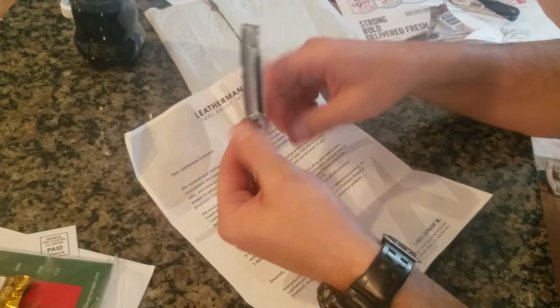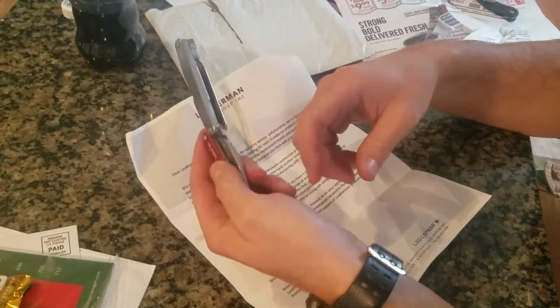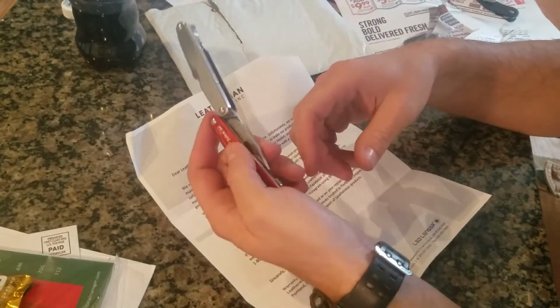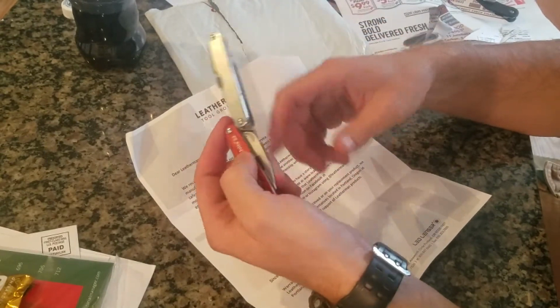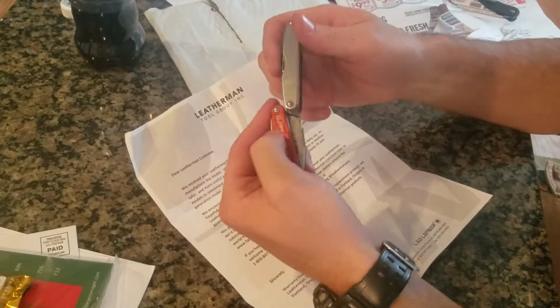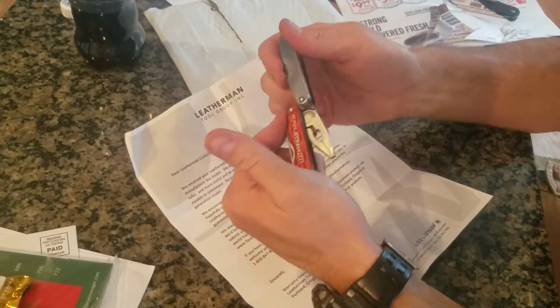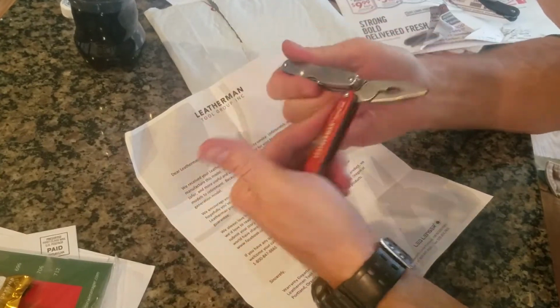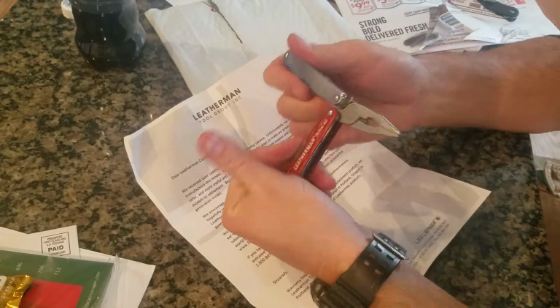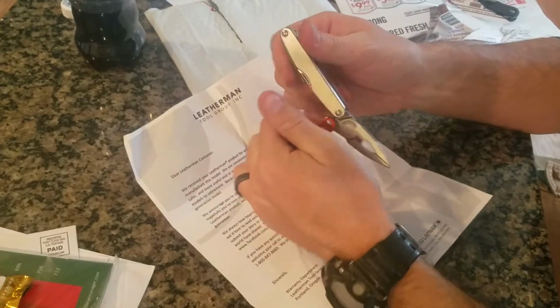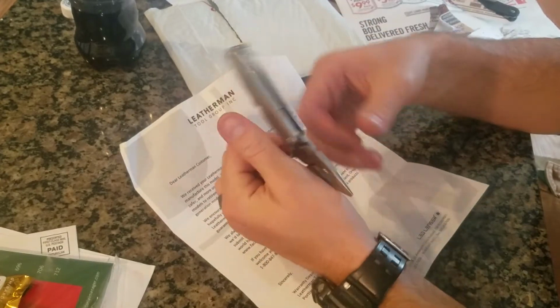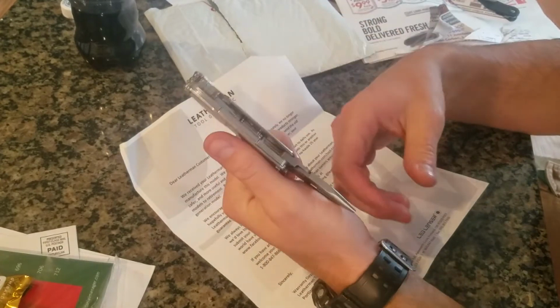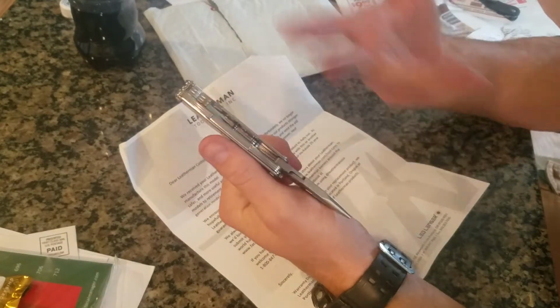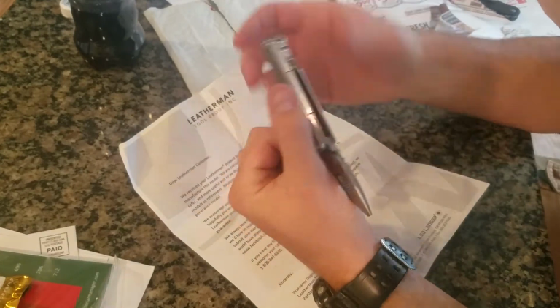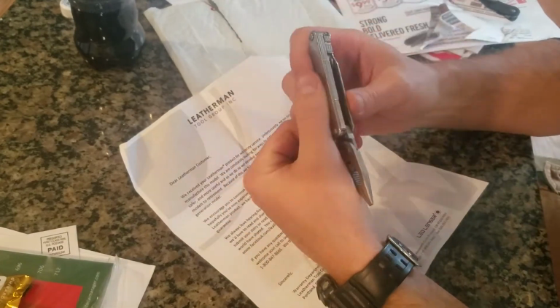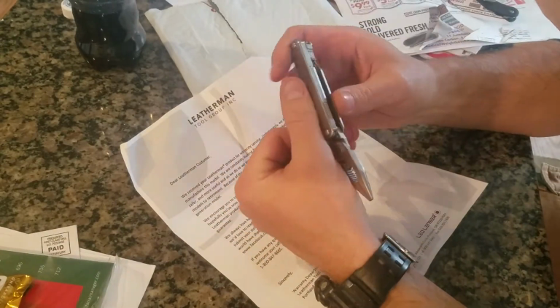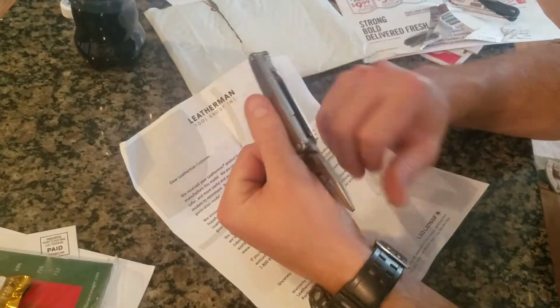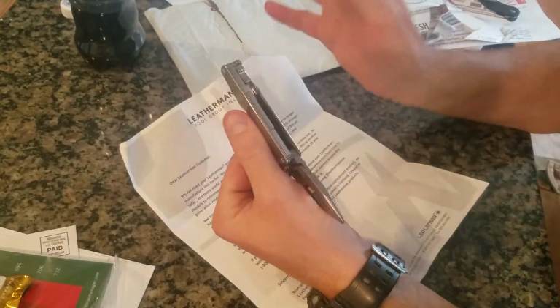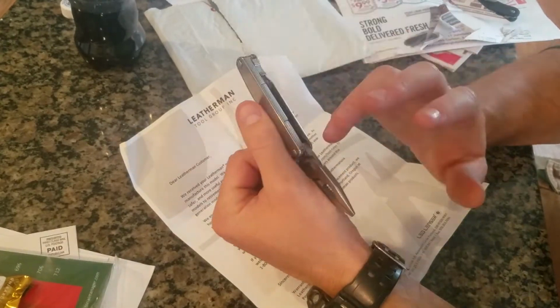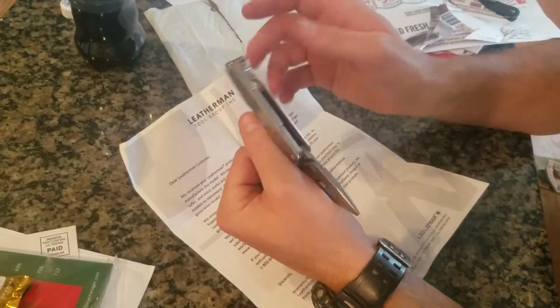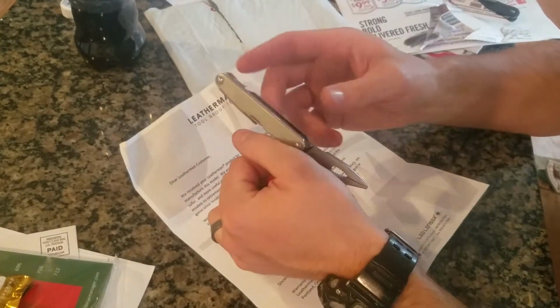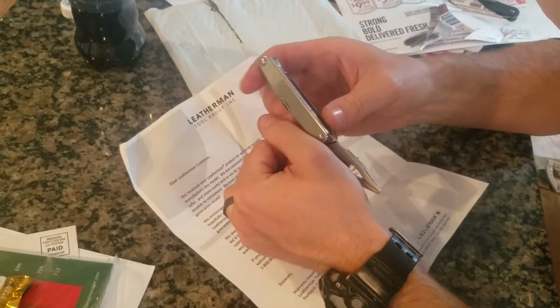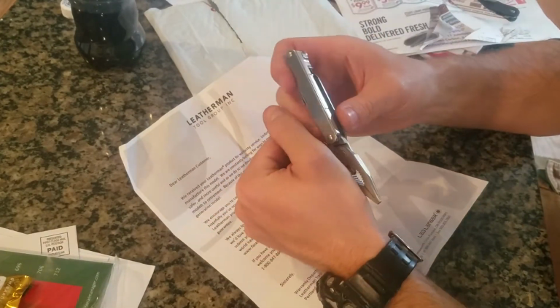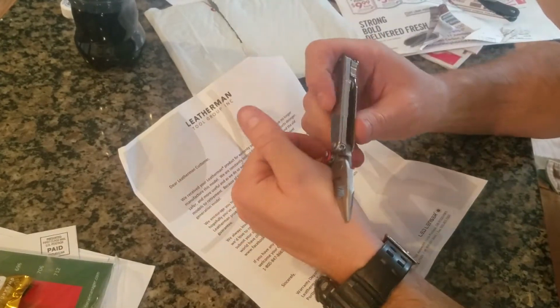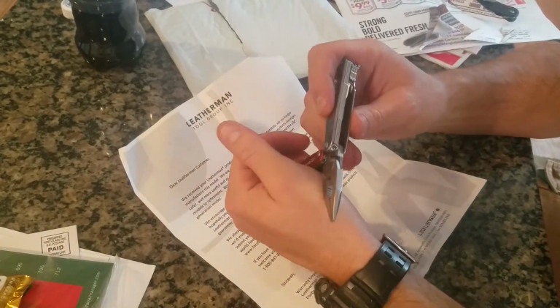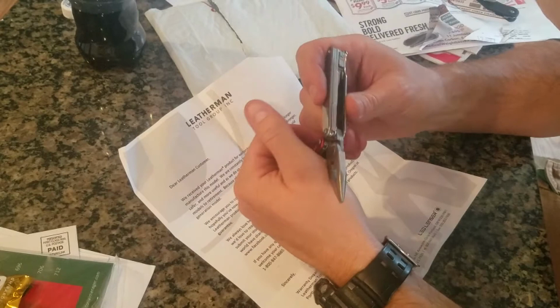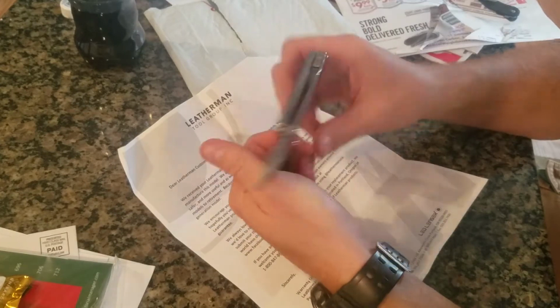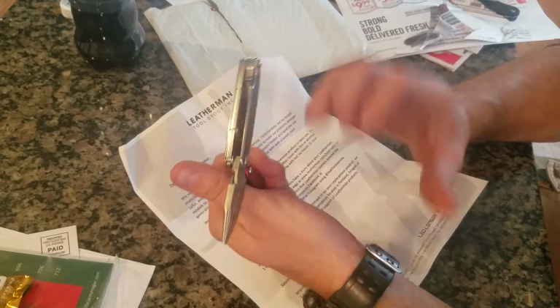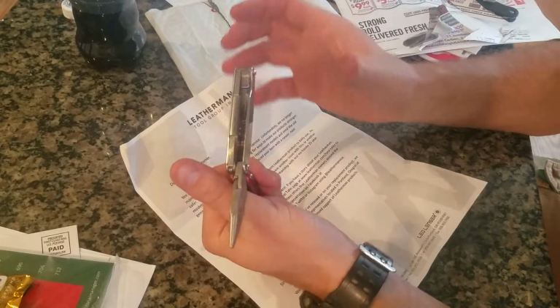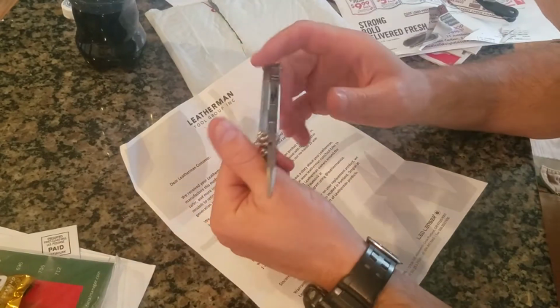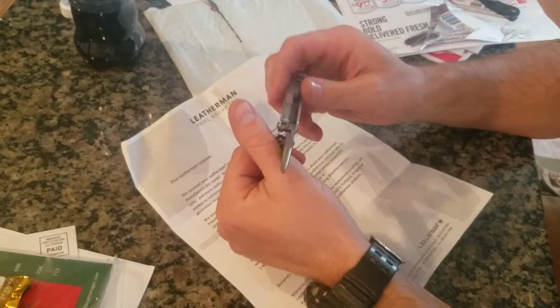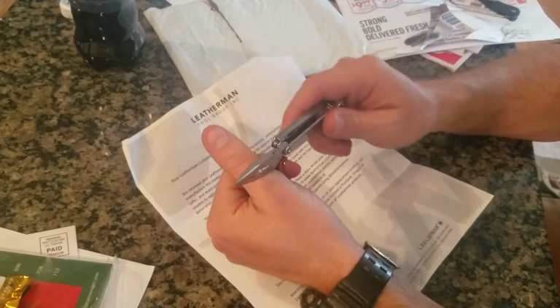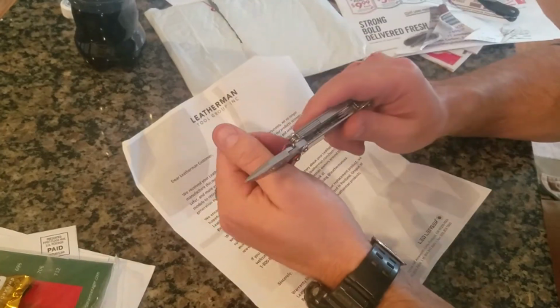So I took it back in the room after I was done fishing, rinsed it off, soaked it up, rinsed it — all that good stuff — opened all the tools, let it dry out.